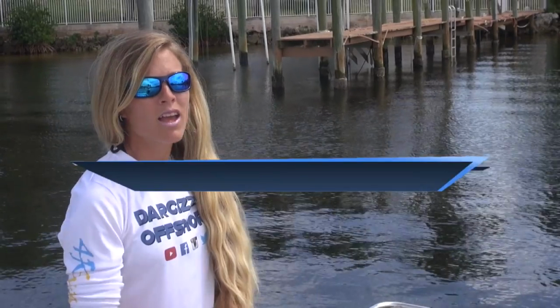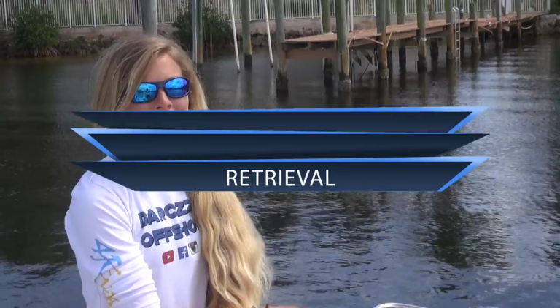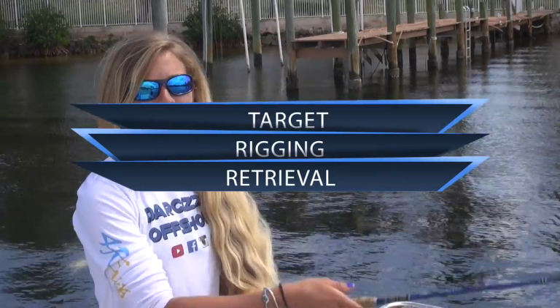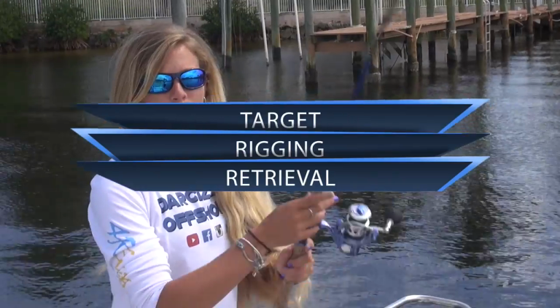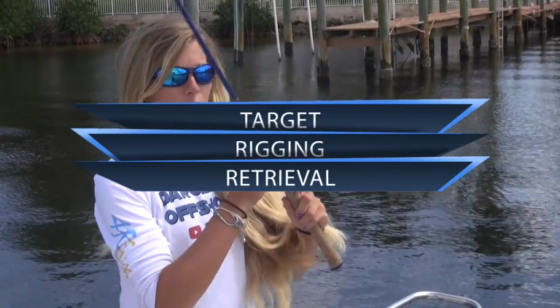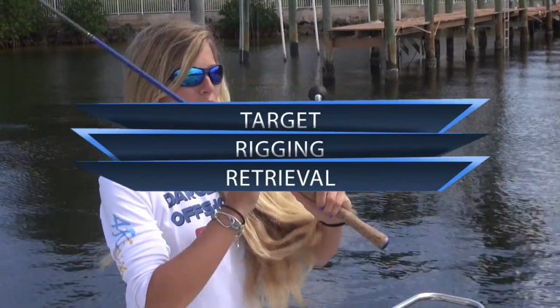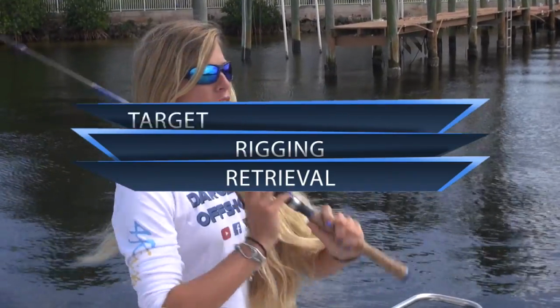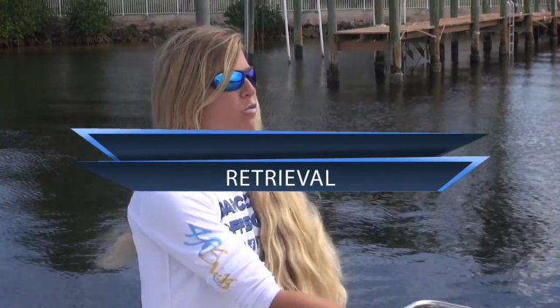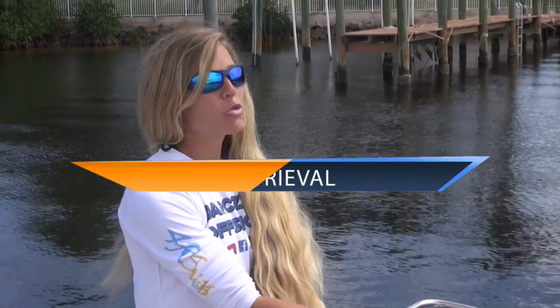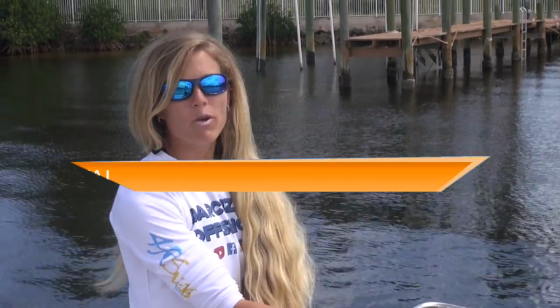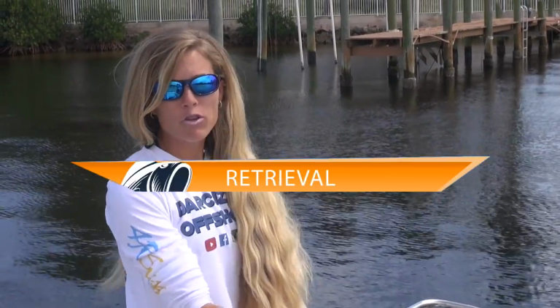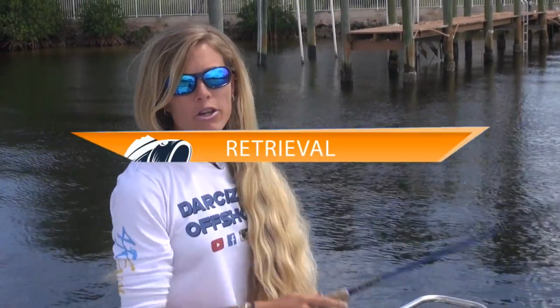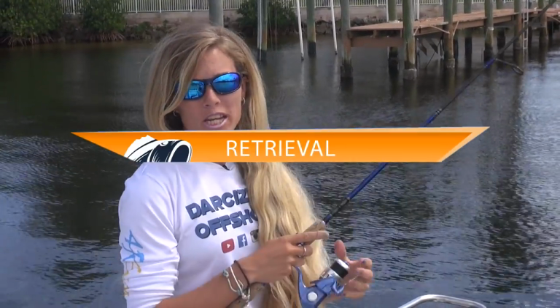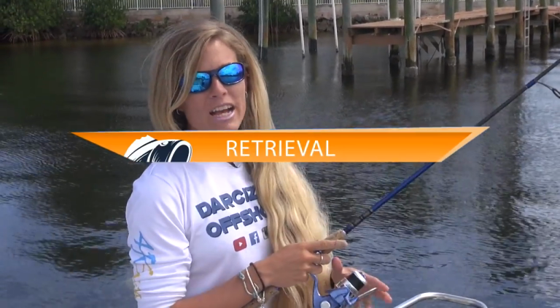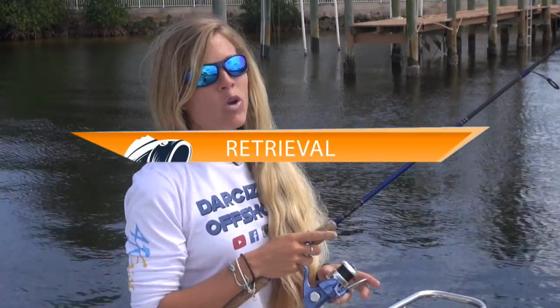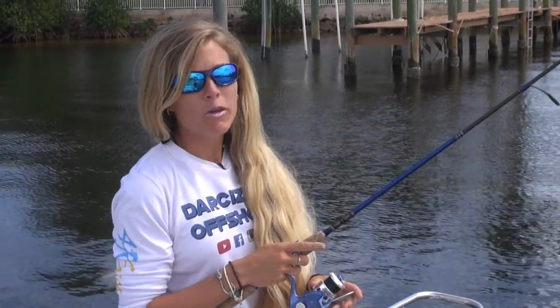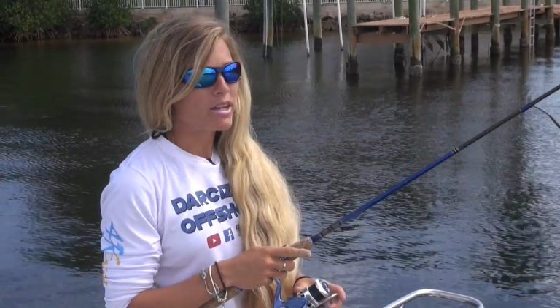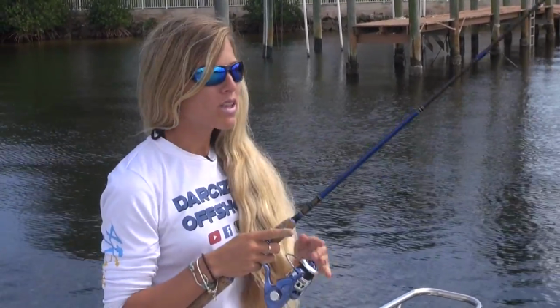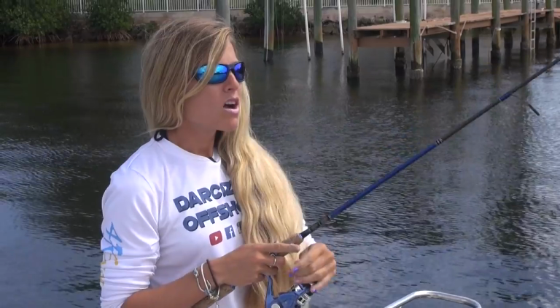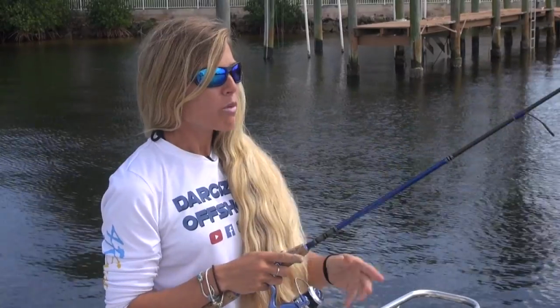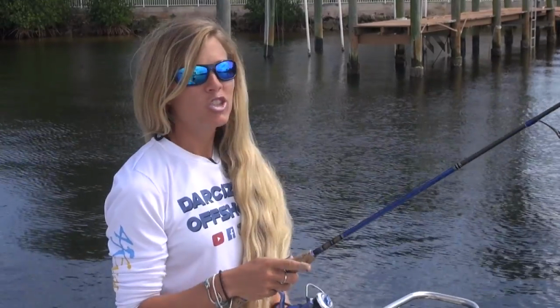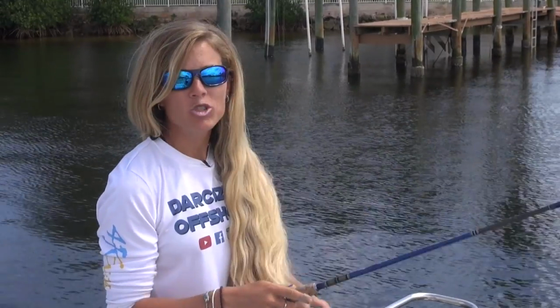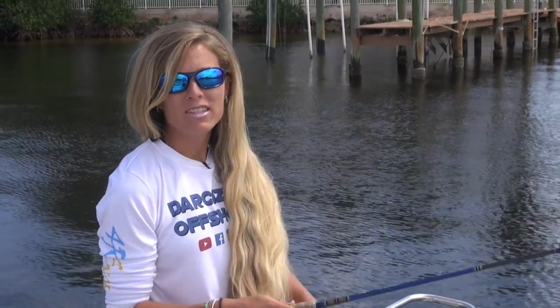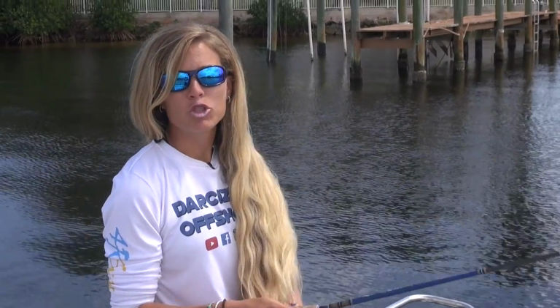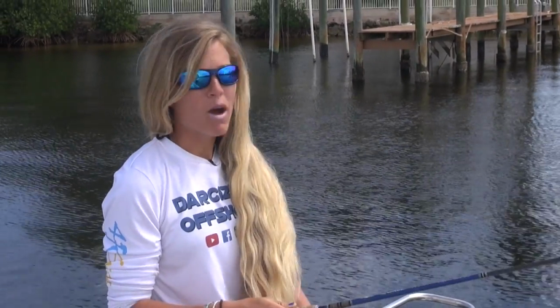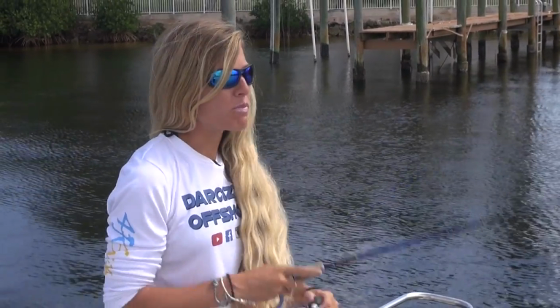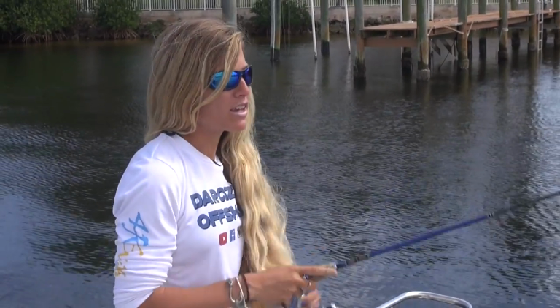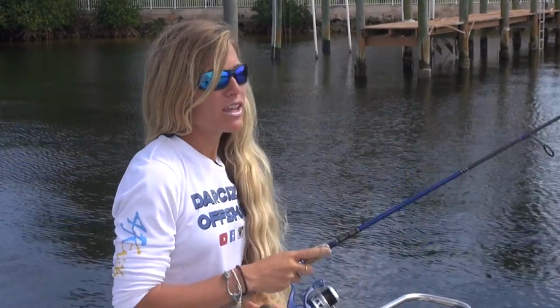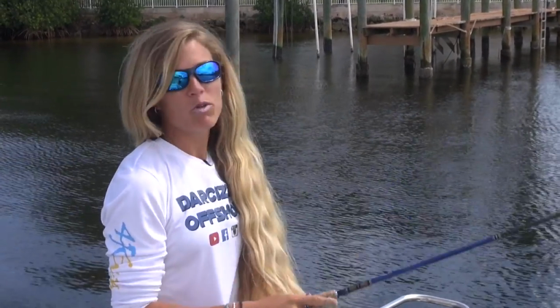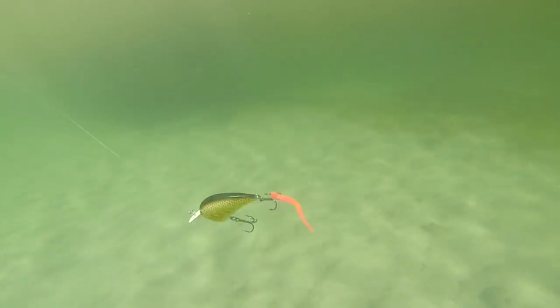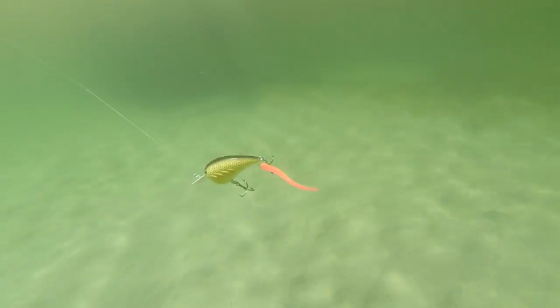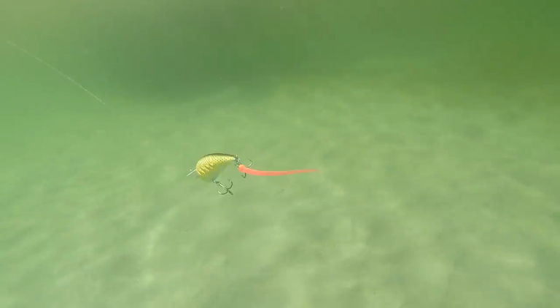Now for the retrieval. Retrieve whatever lure you're using as you normally would. I would suggest trying a jerk-pause method to really get that trailer moving.